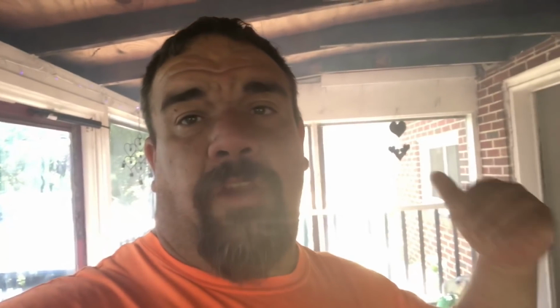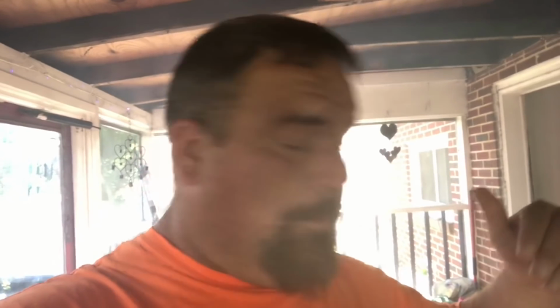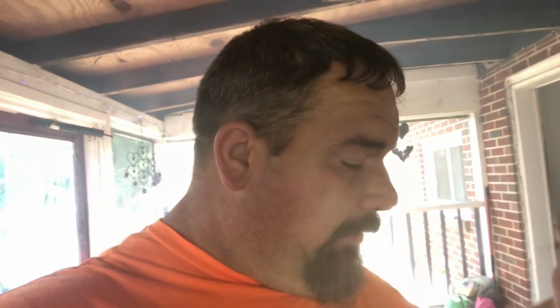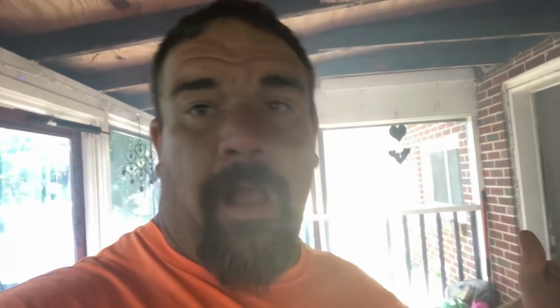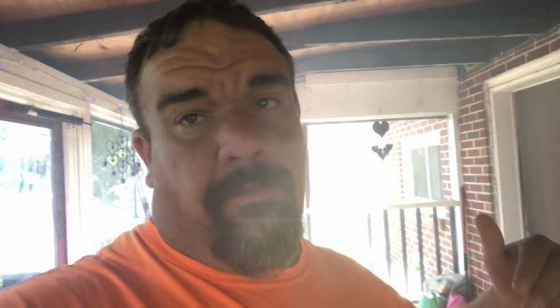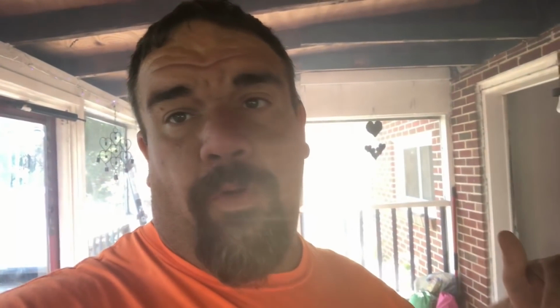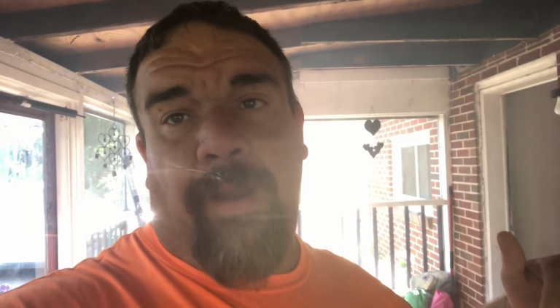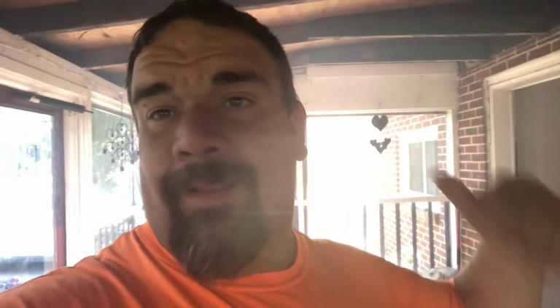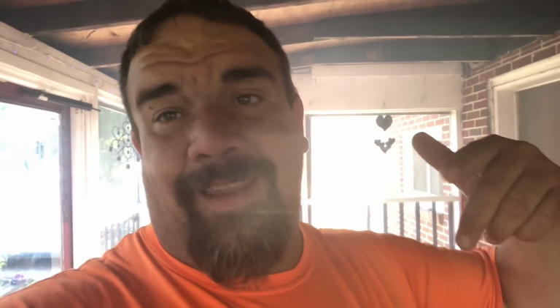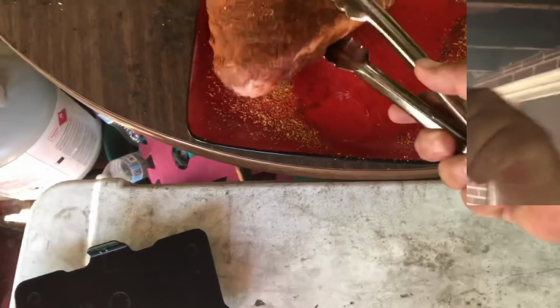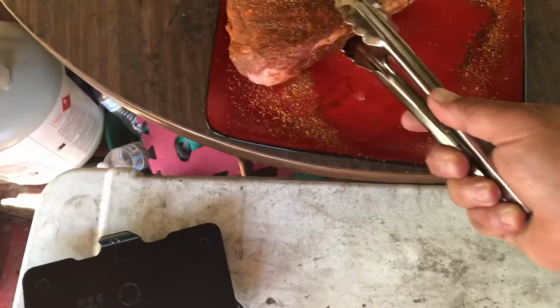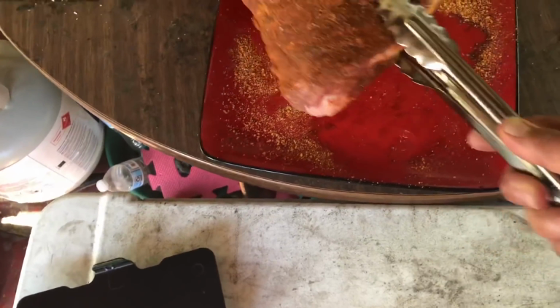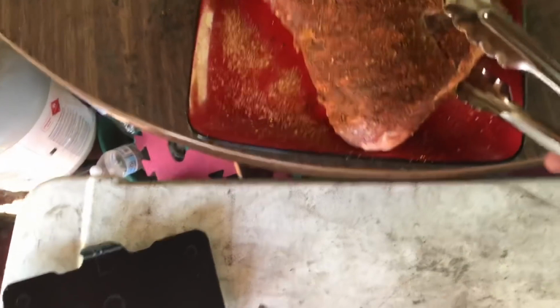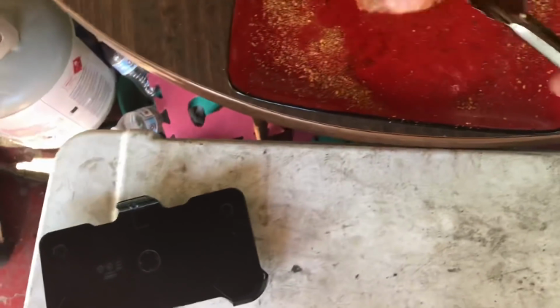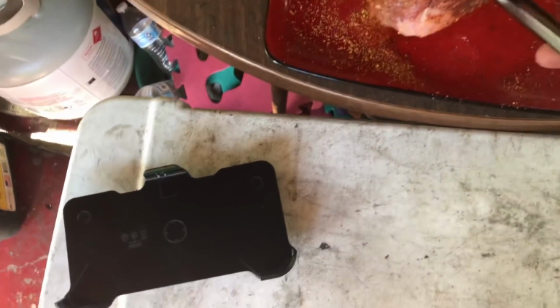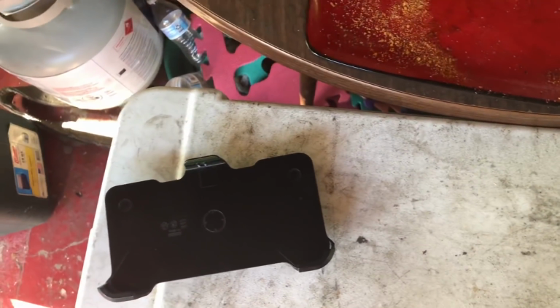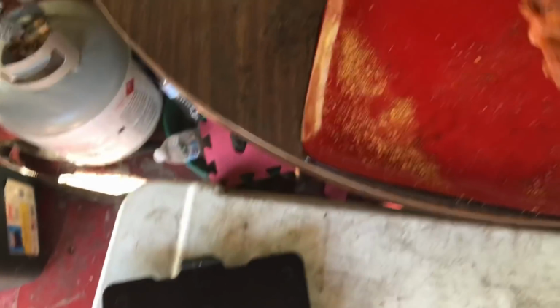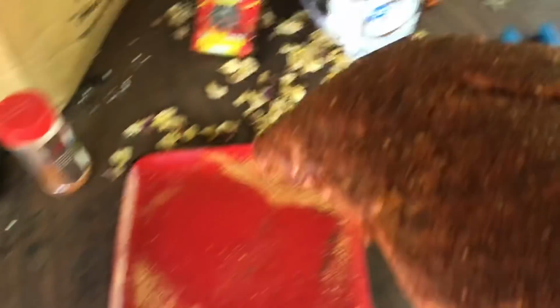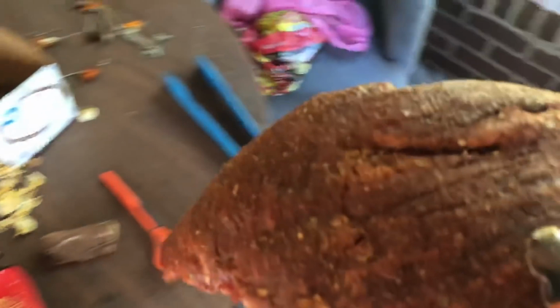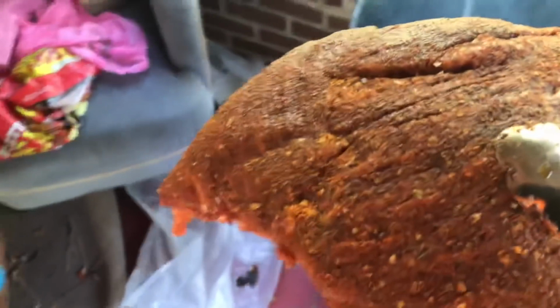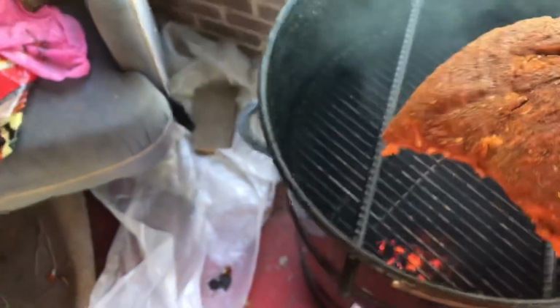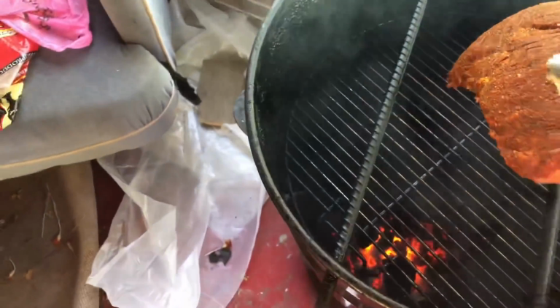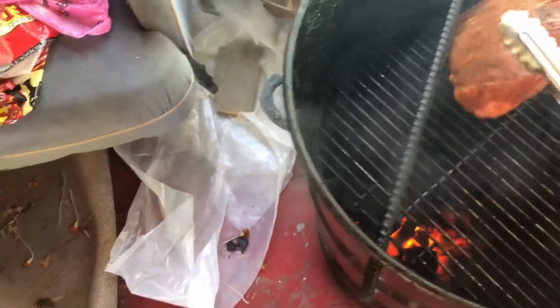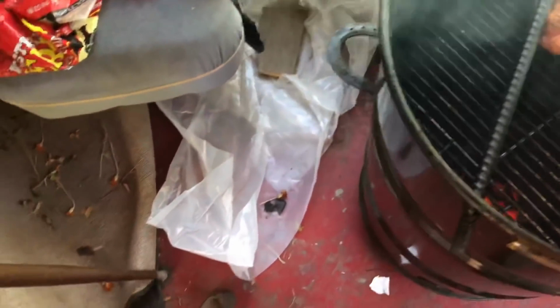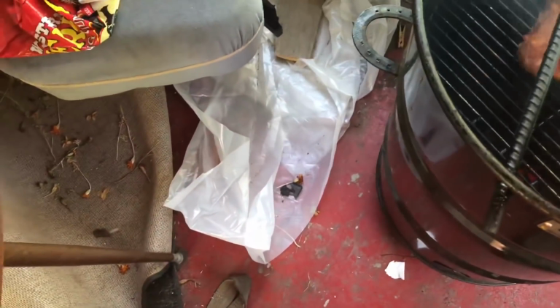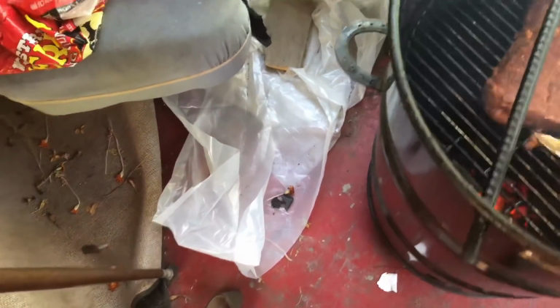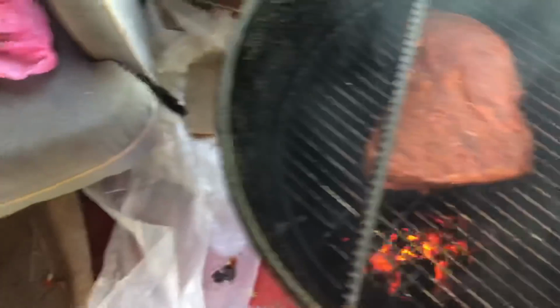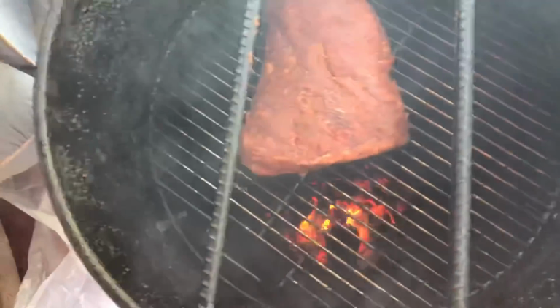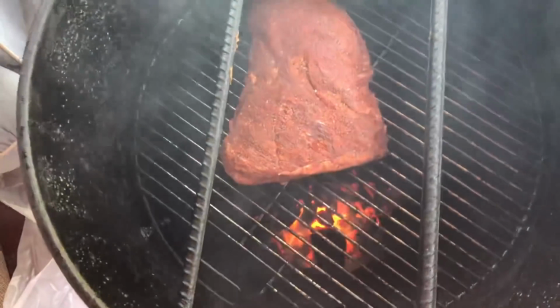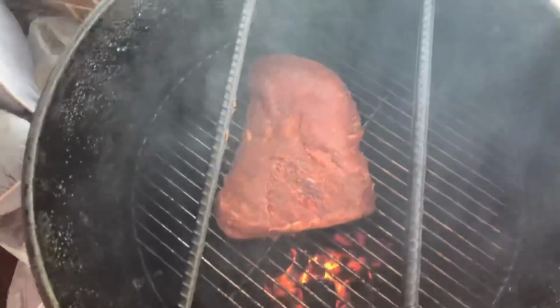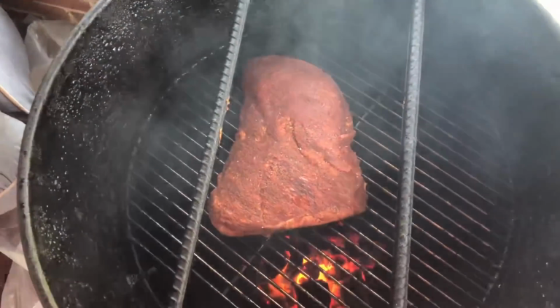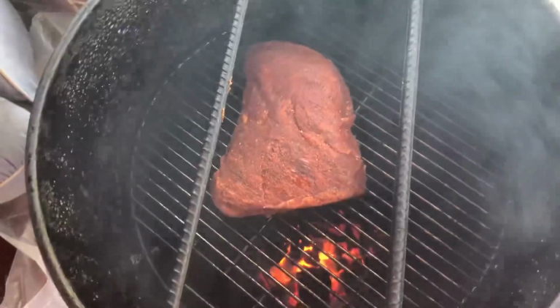That tri-tip has been resting for a while, it's ready to go on the pit barrel — let's get it on. Alright guys, we're putting it on right now. The barrel's running nice and hot, so this is not going to take long.